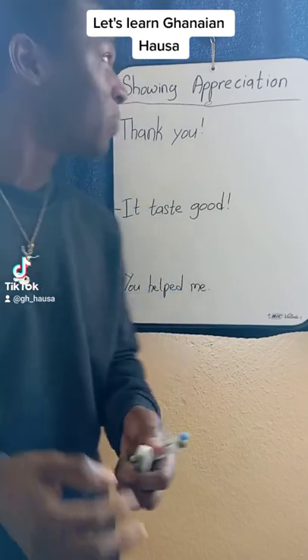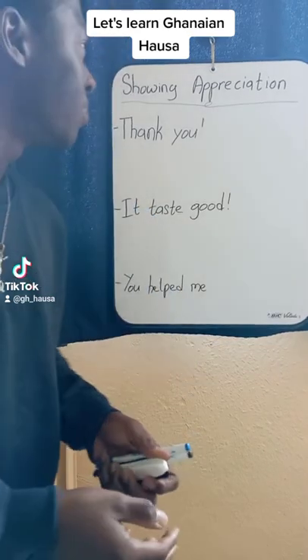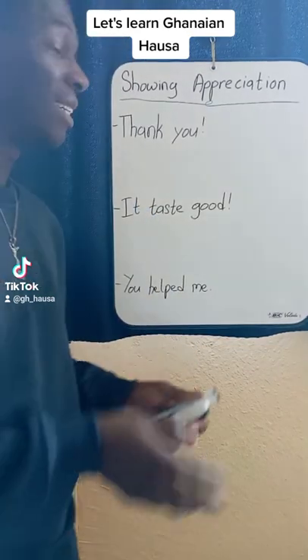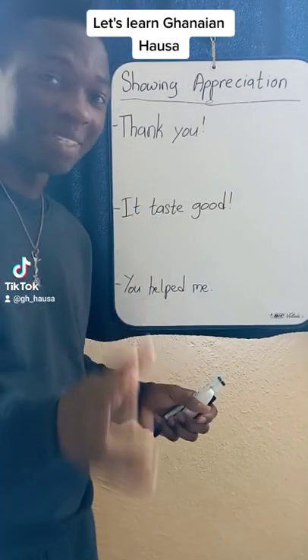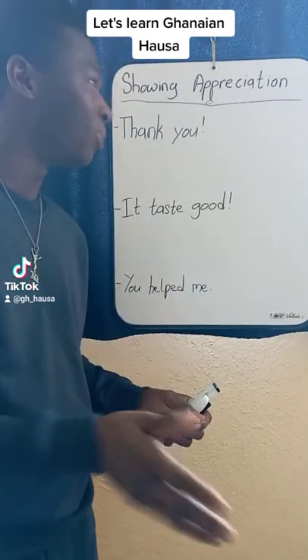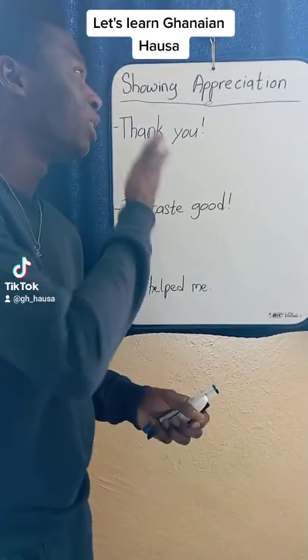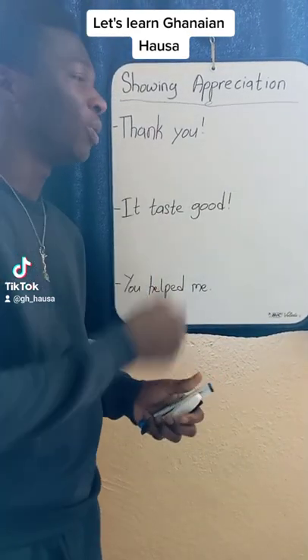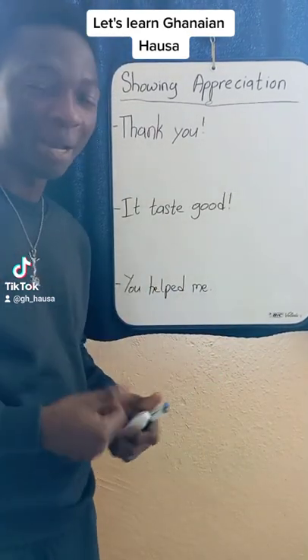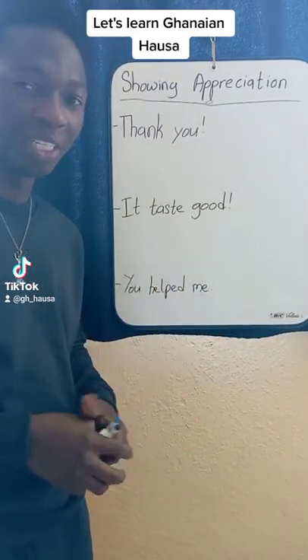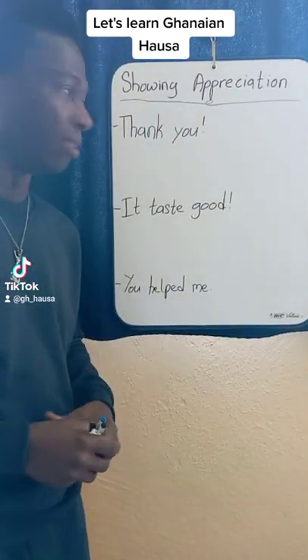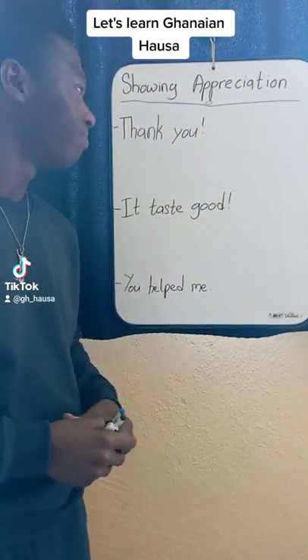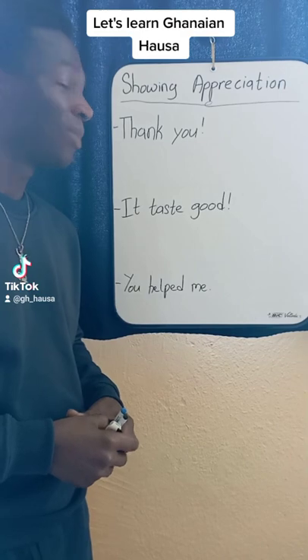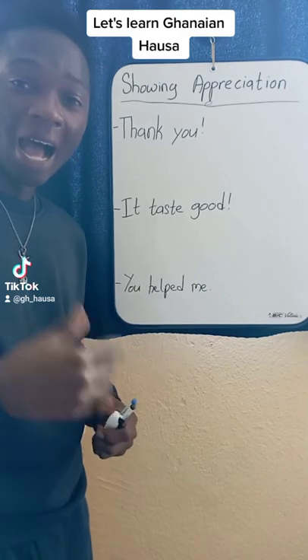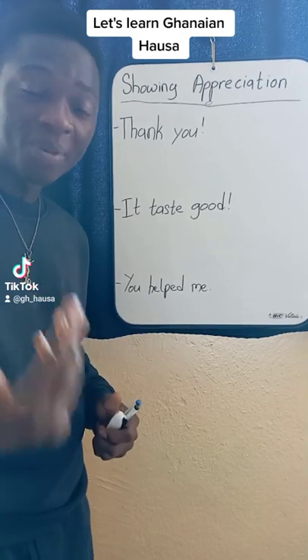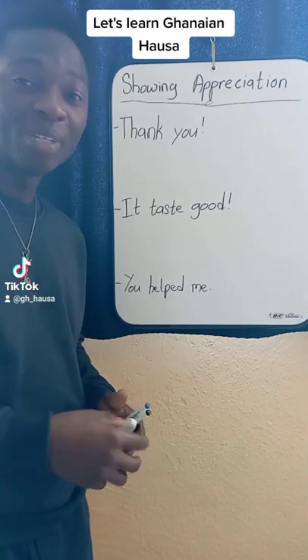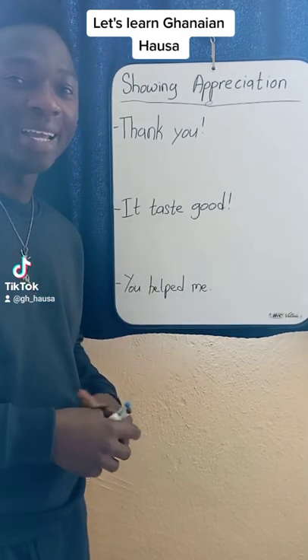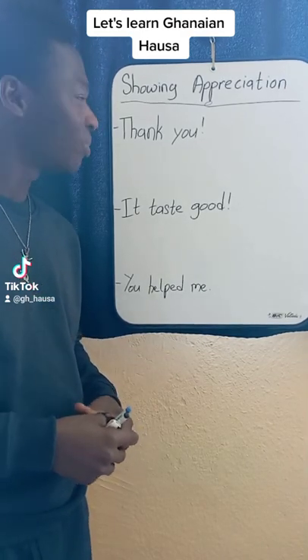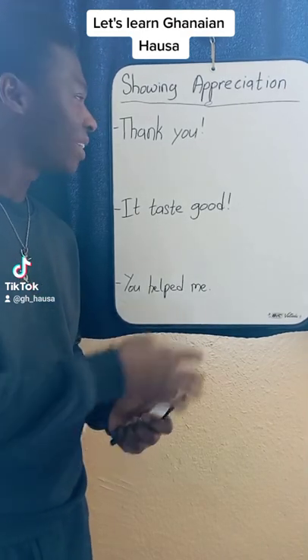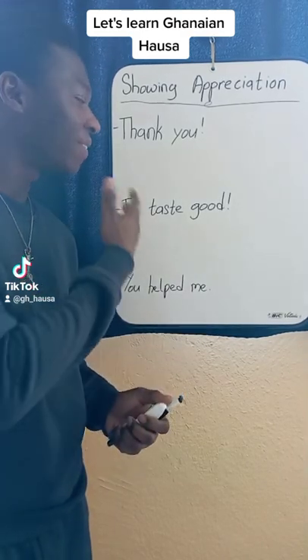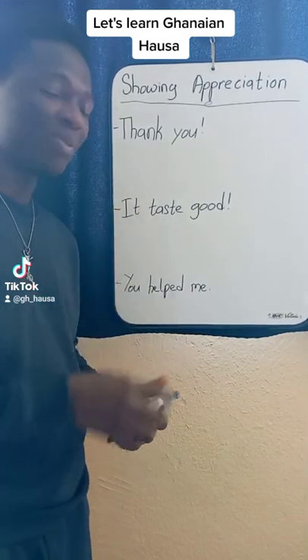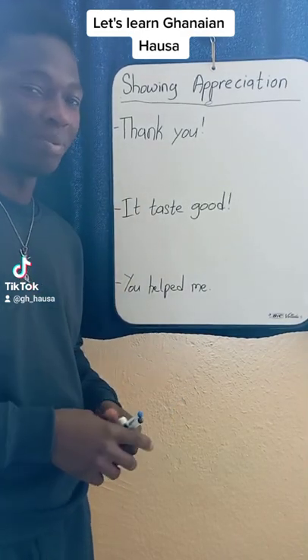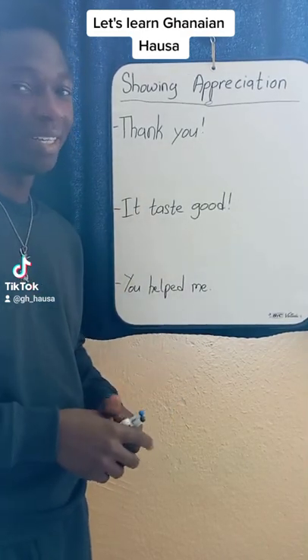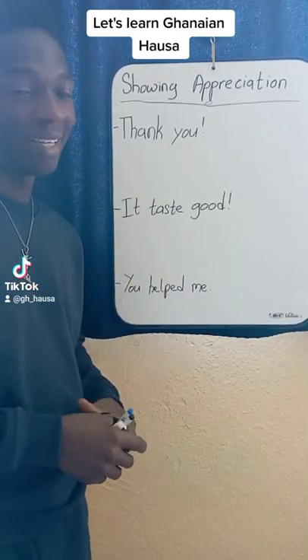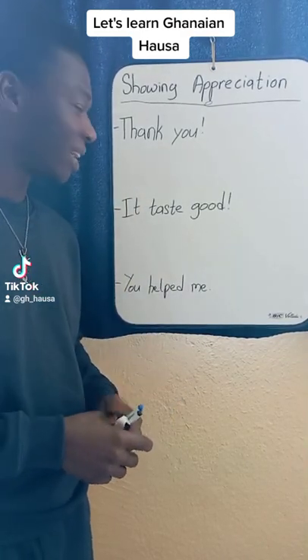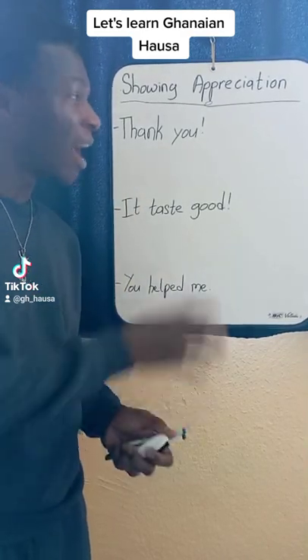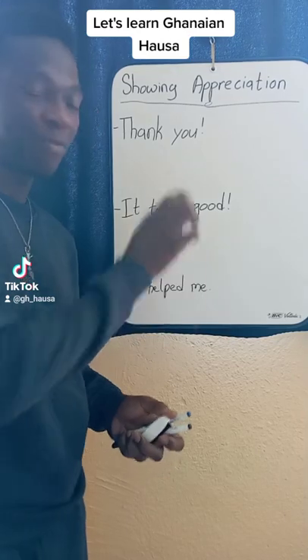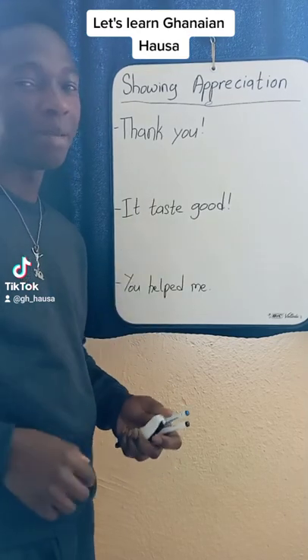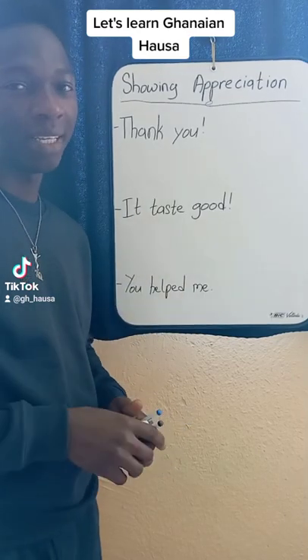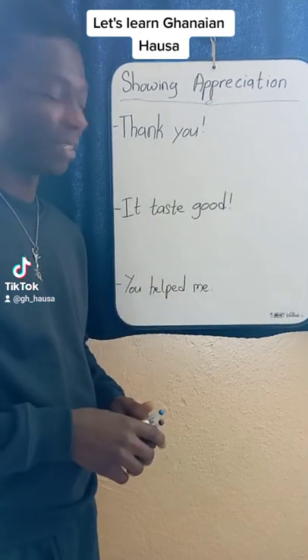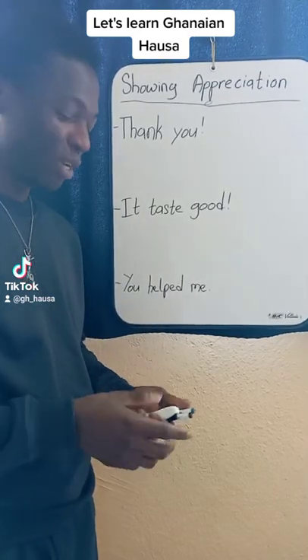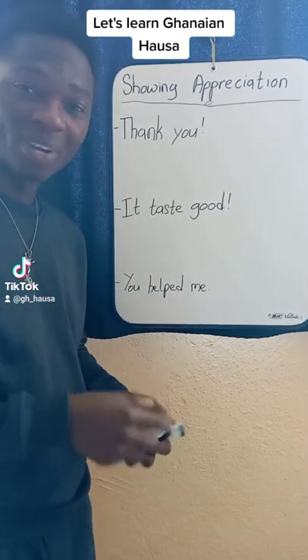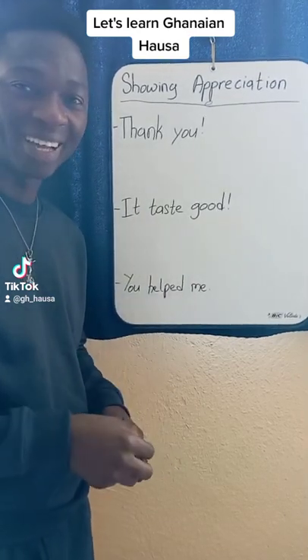So, it's very simple — showing appreciation. We are going to learn how to say thank you in Hausa and form some sentences. Let's start.